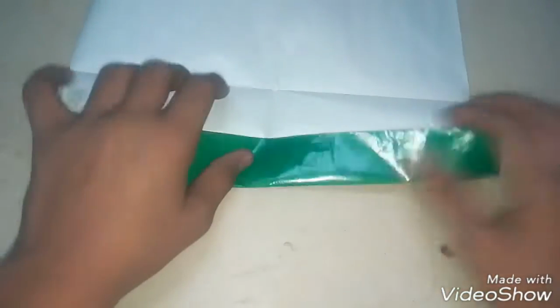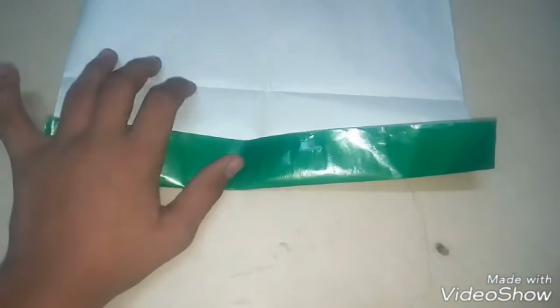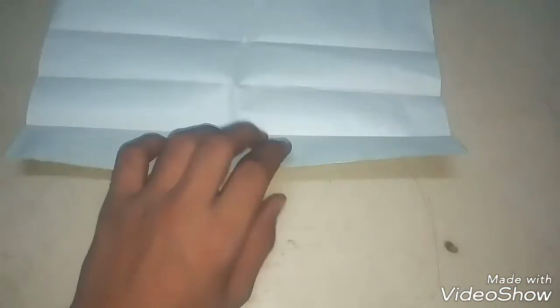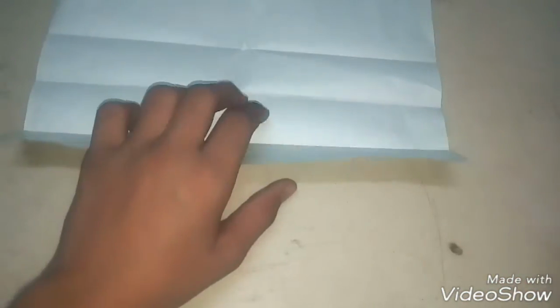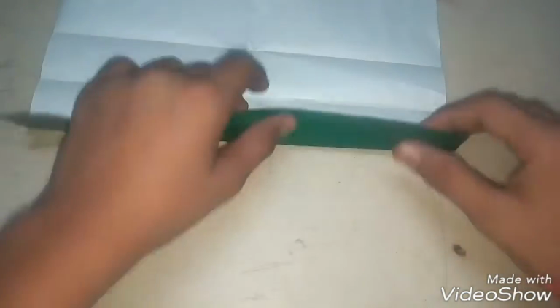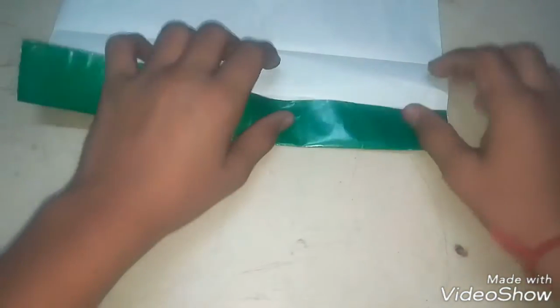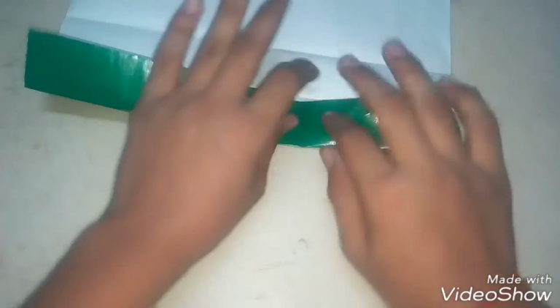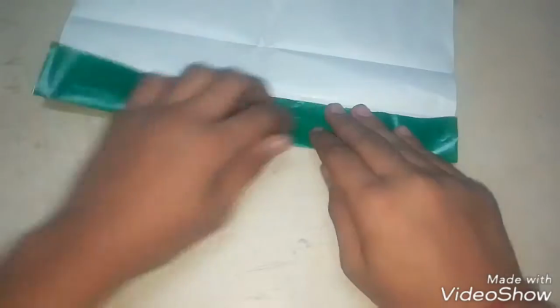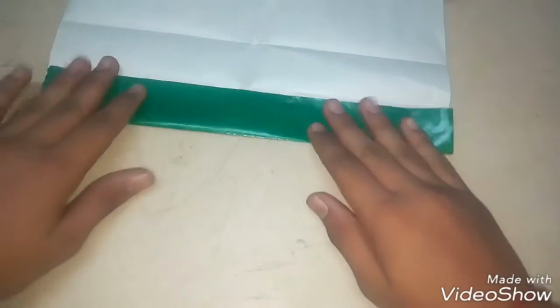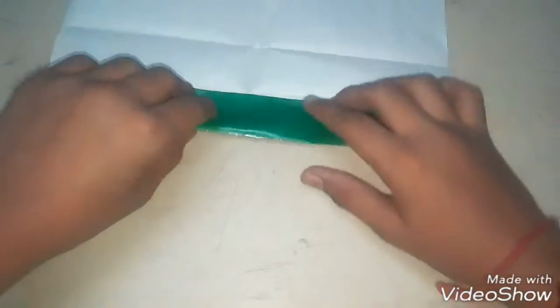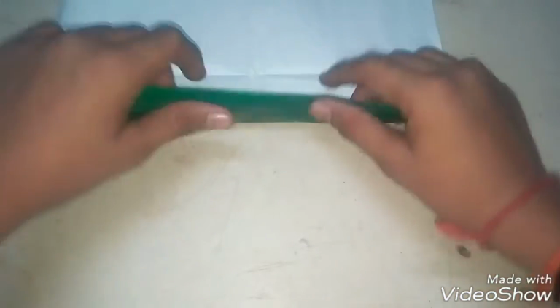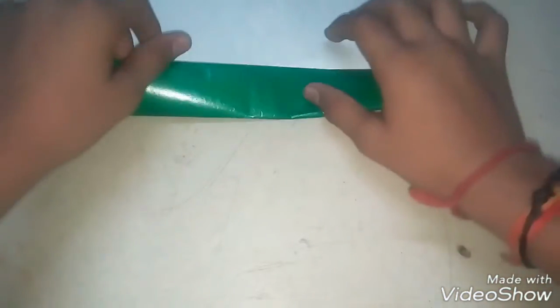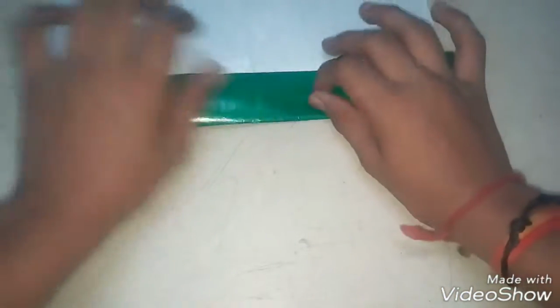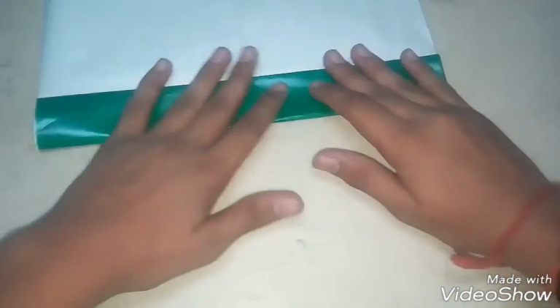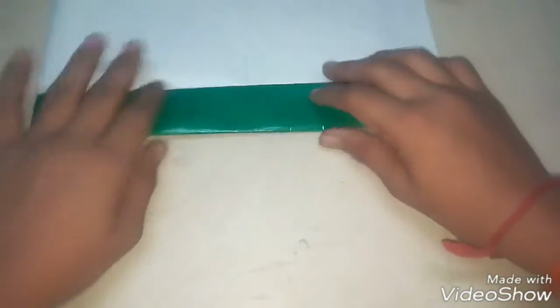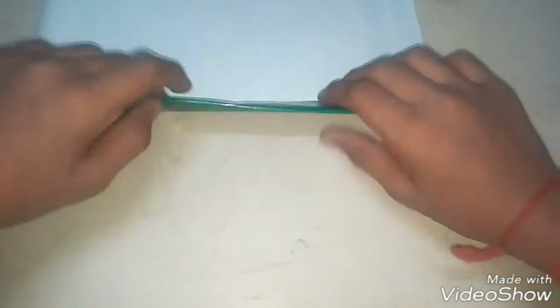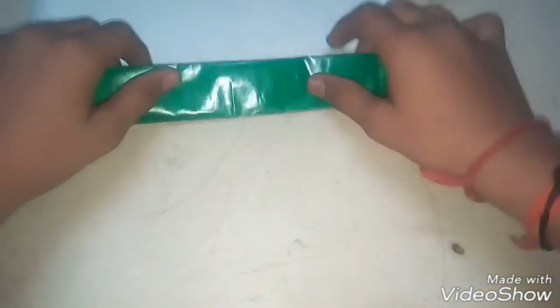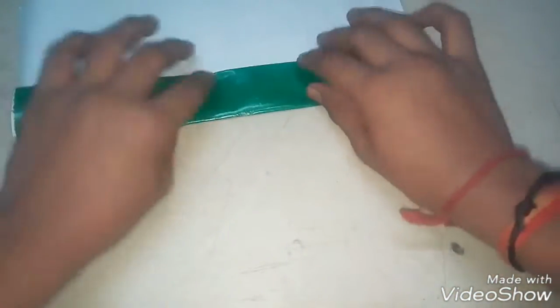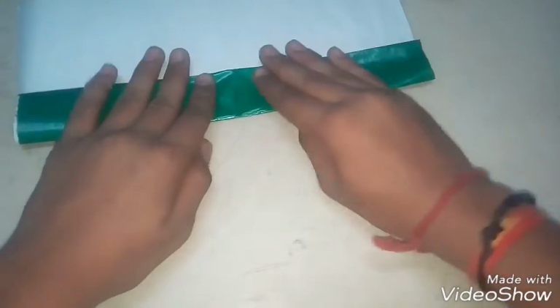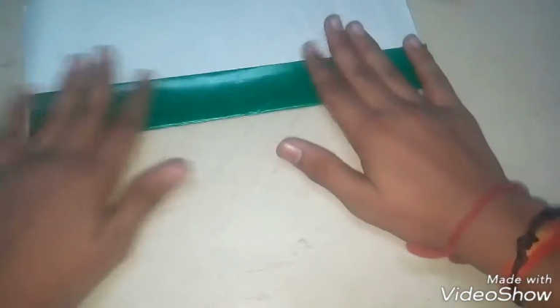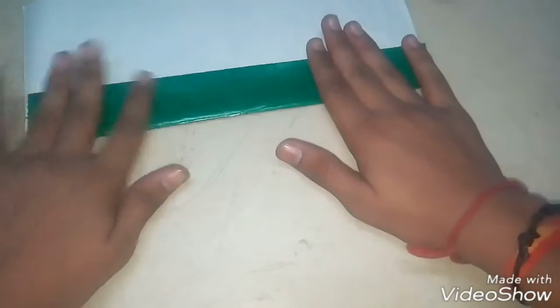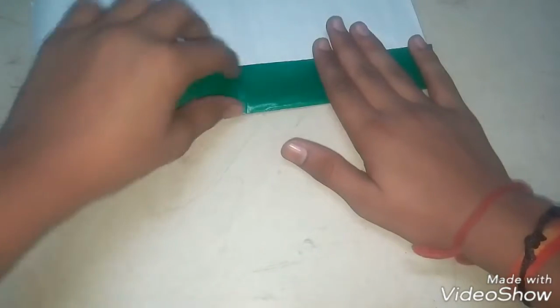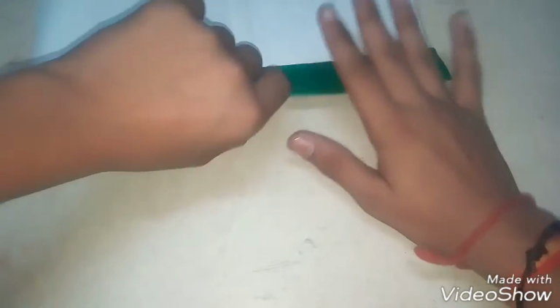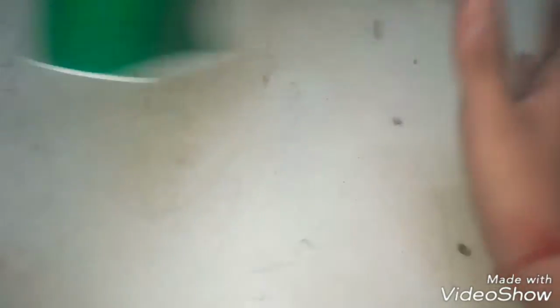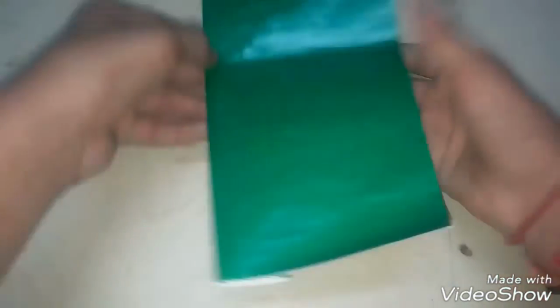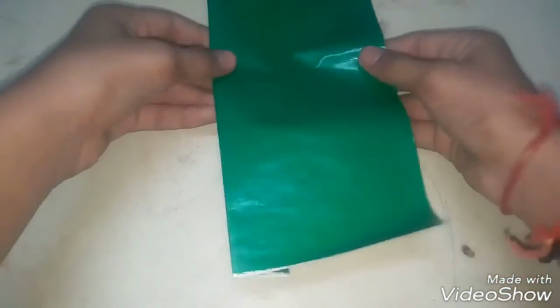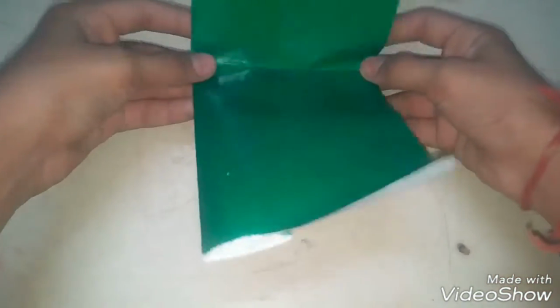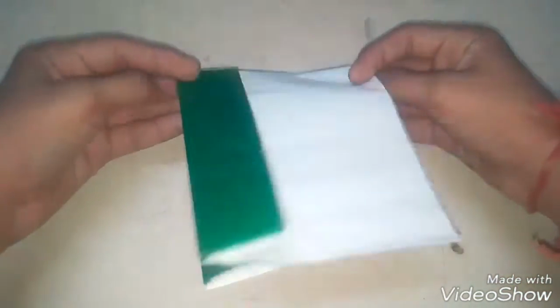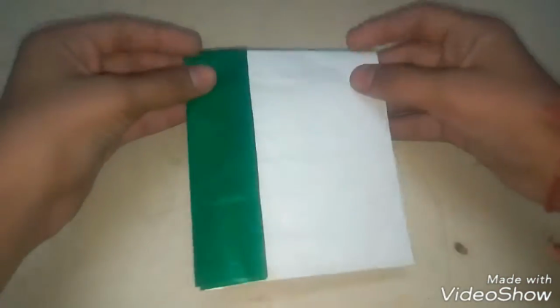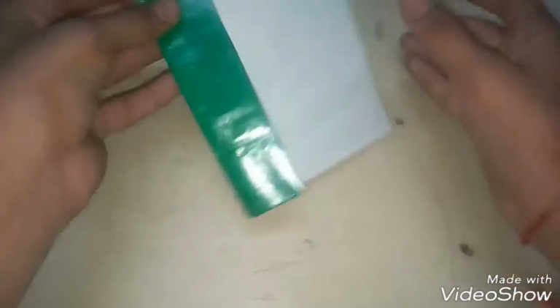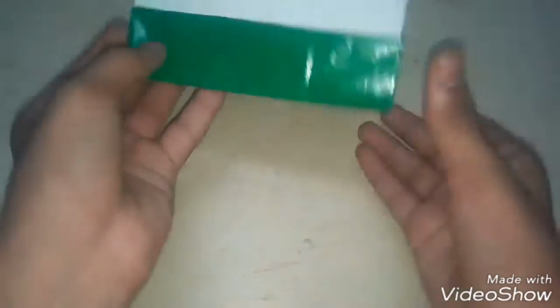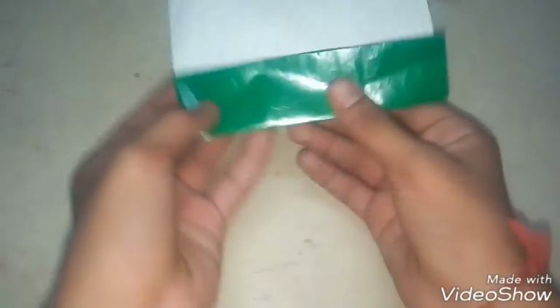Fold it like this, up, and then one more time, and one more time. Then it is round, and you have to do a half fold from here.